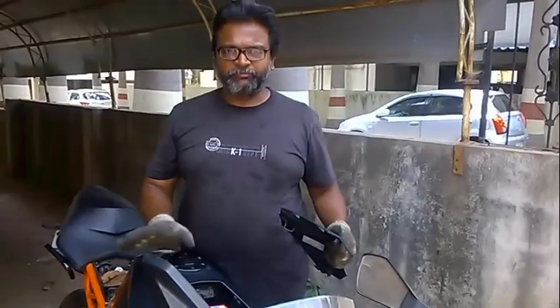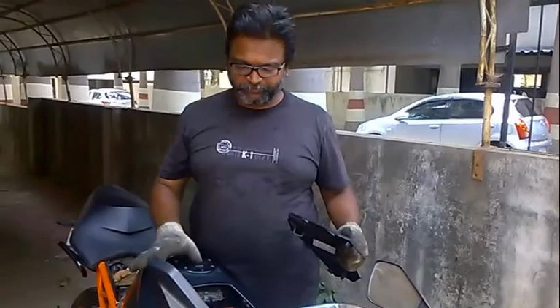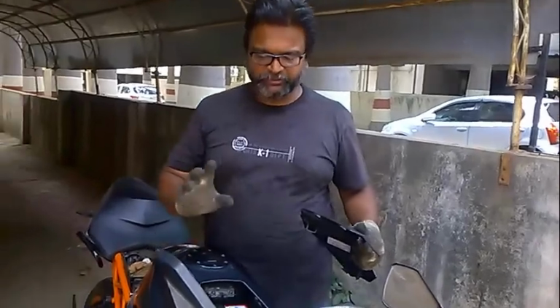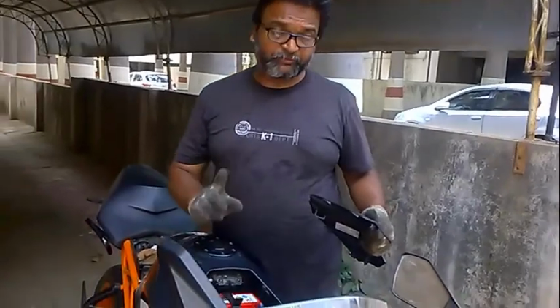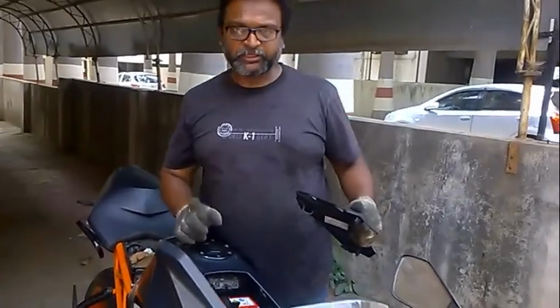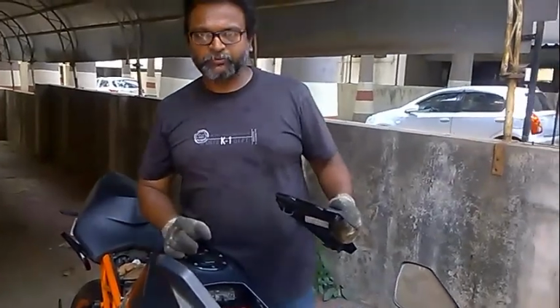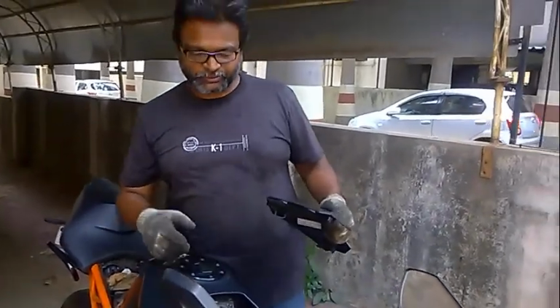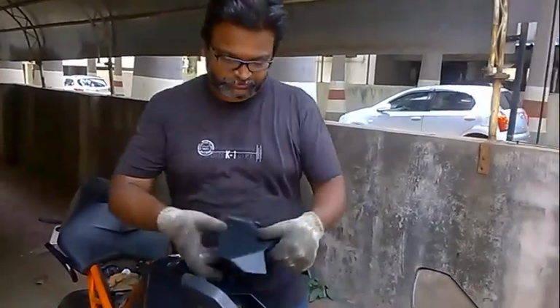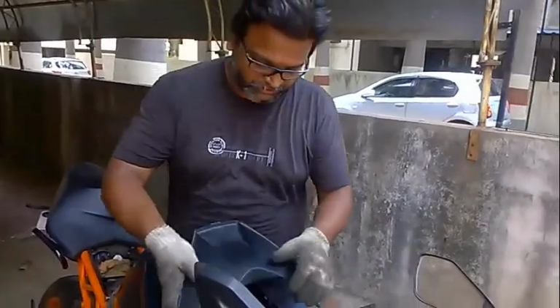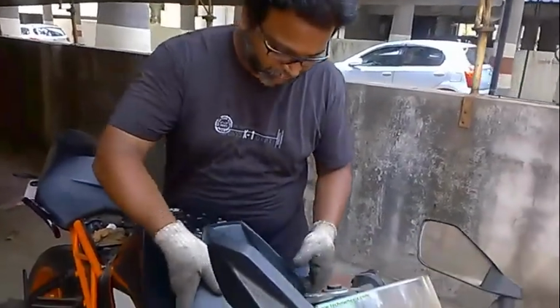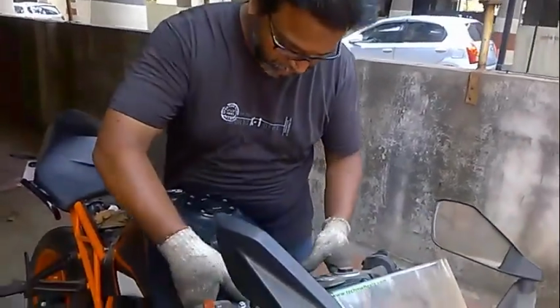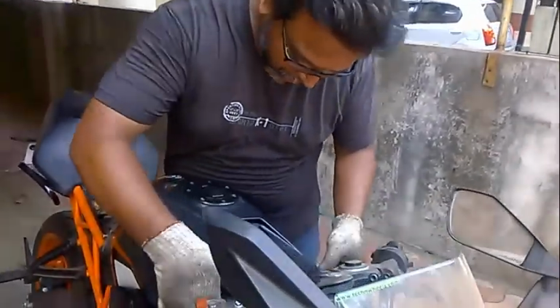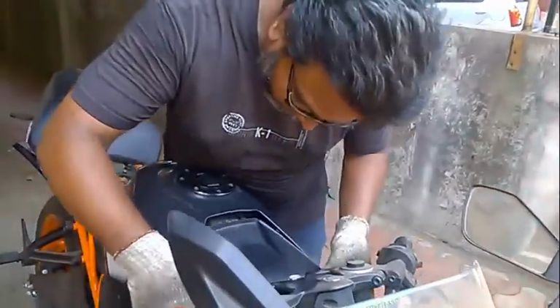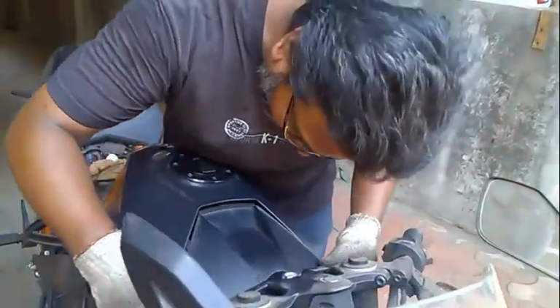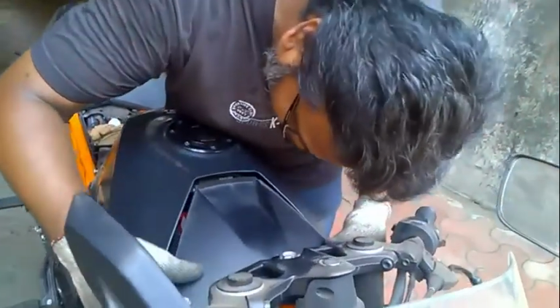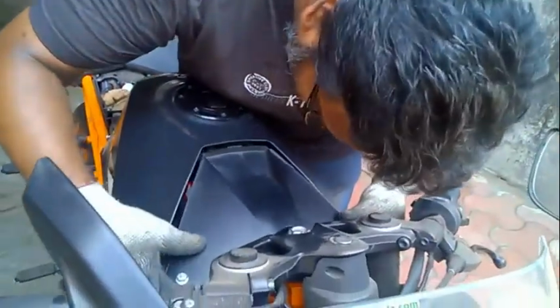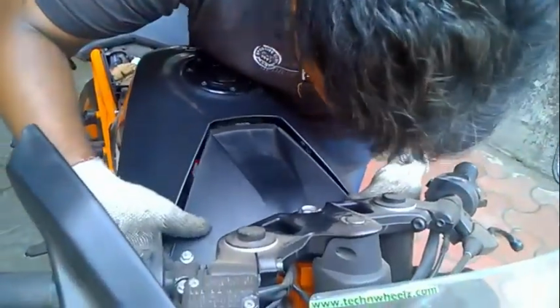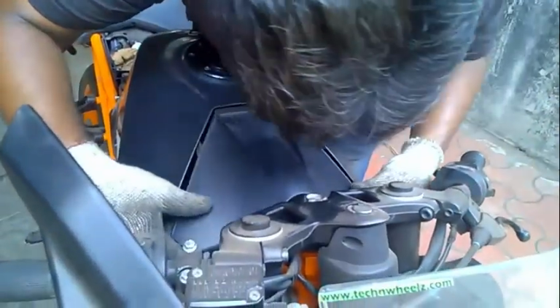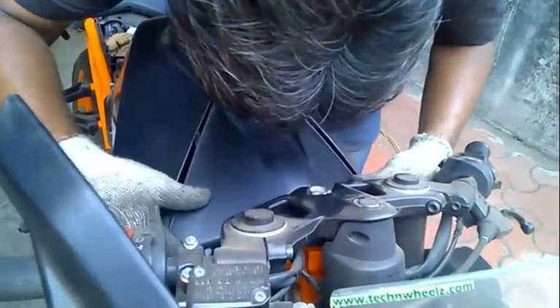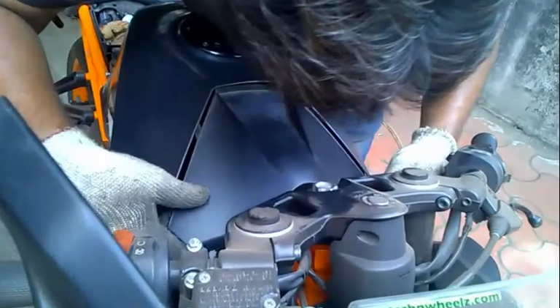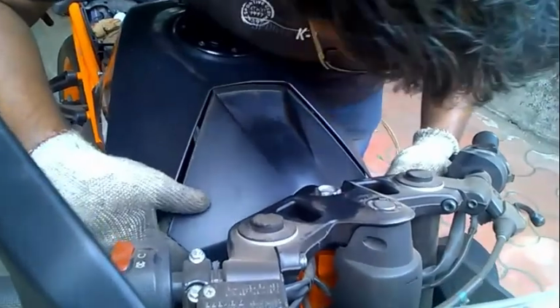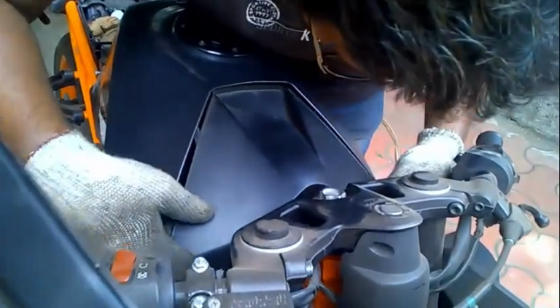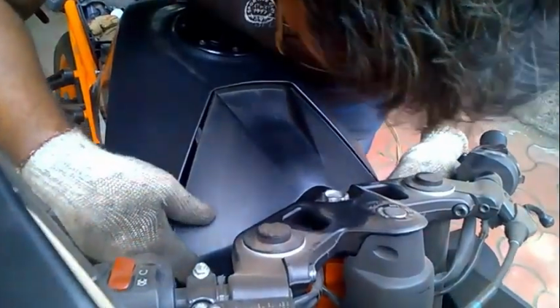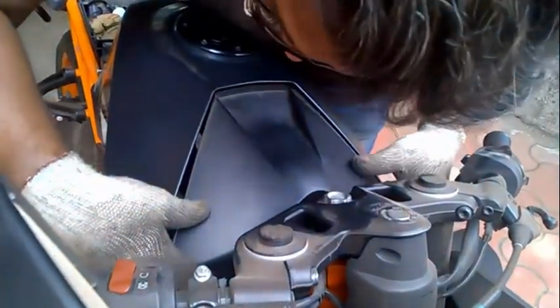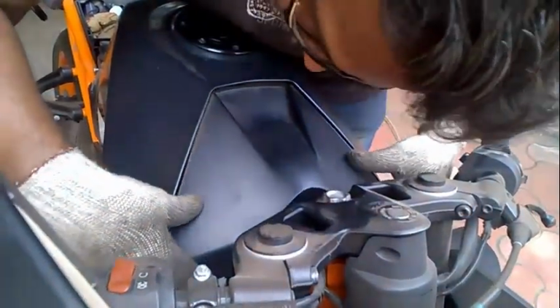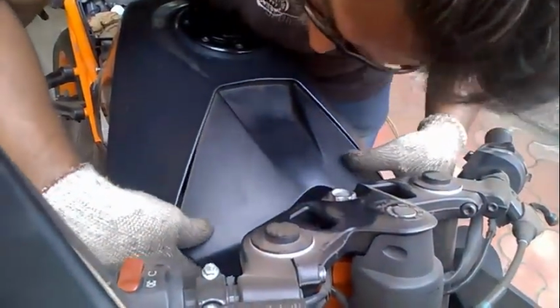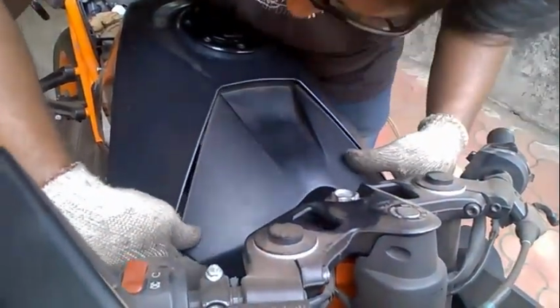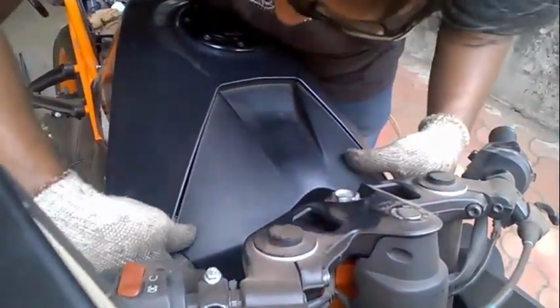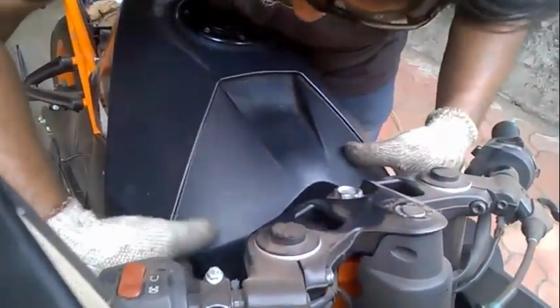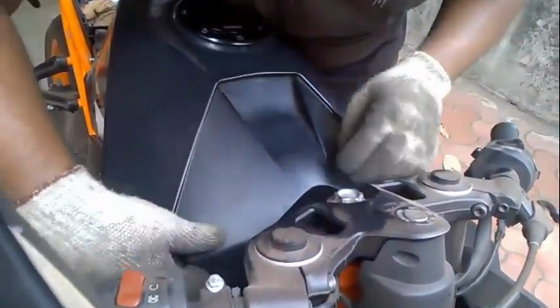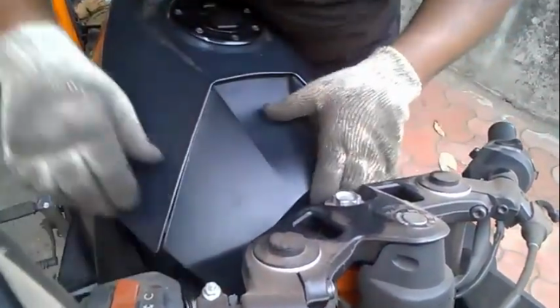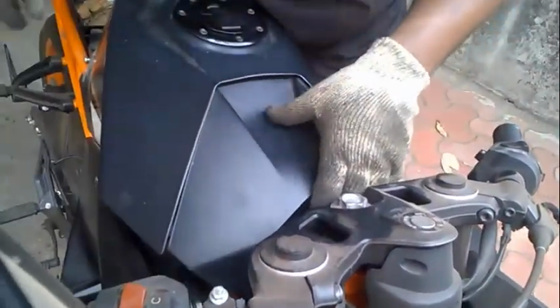BTP — battery terminal protection — applied. Just put the cover back so your battery is secured inside the bike and is not exposed.